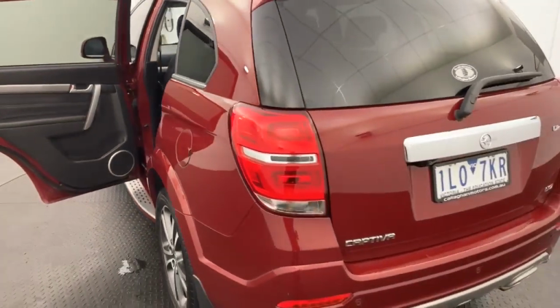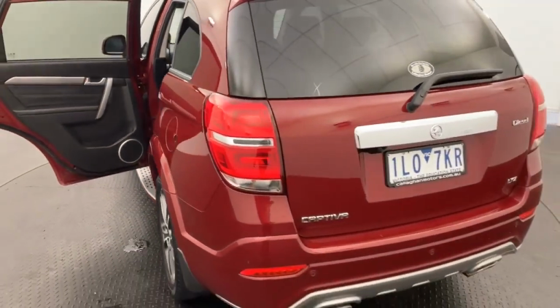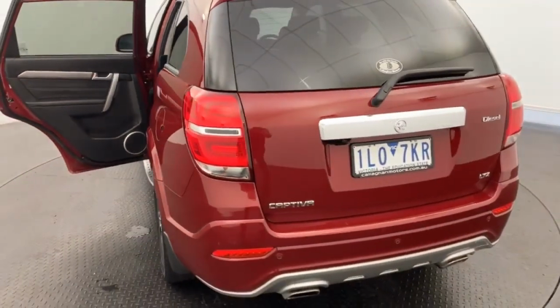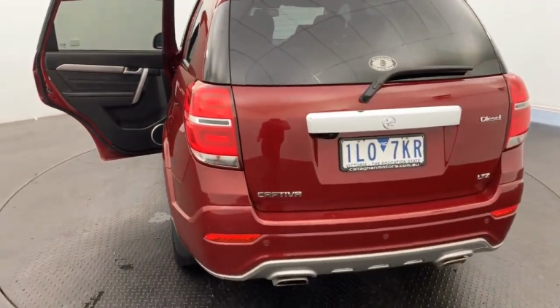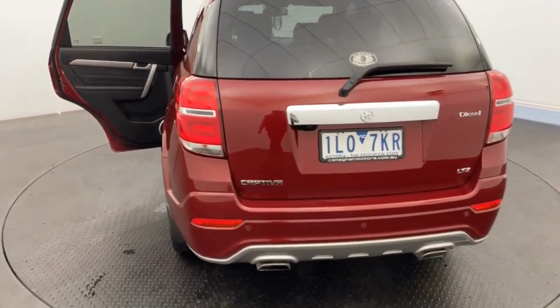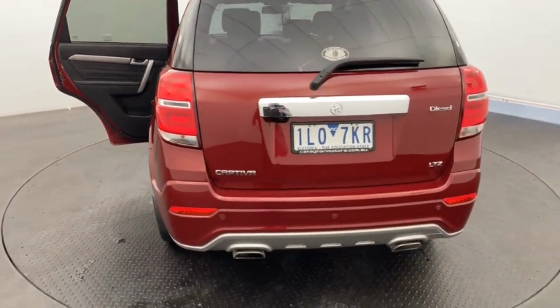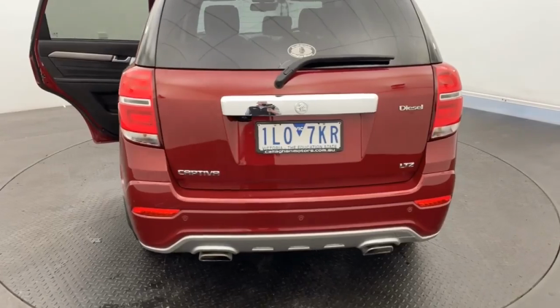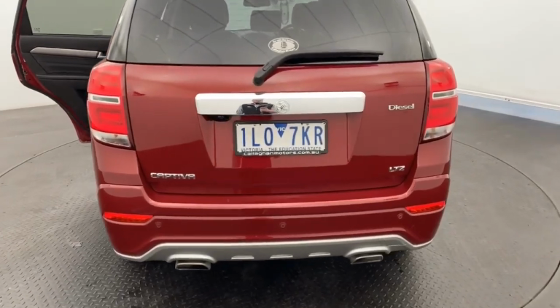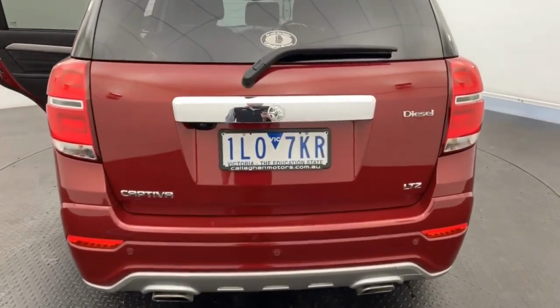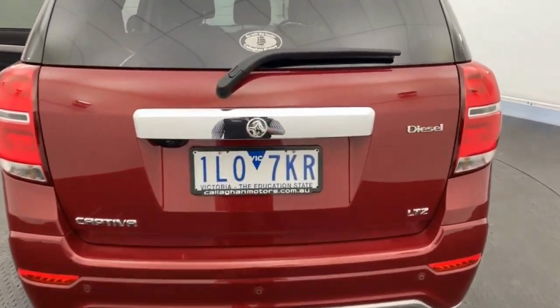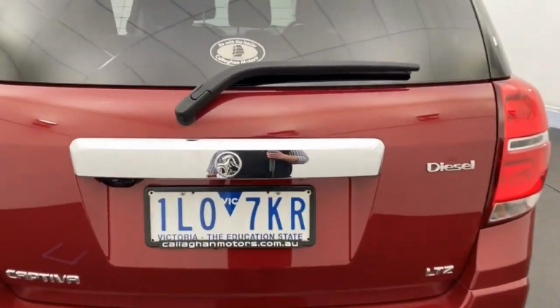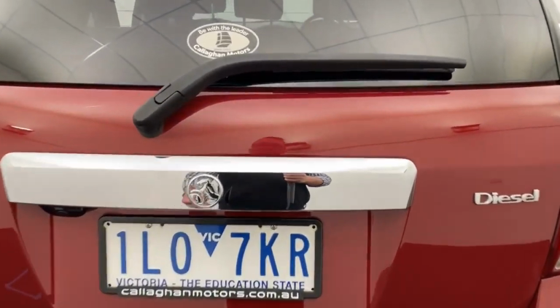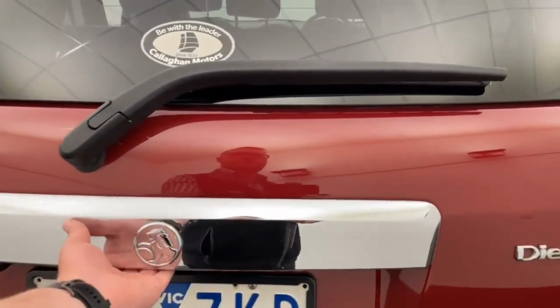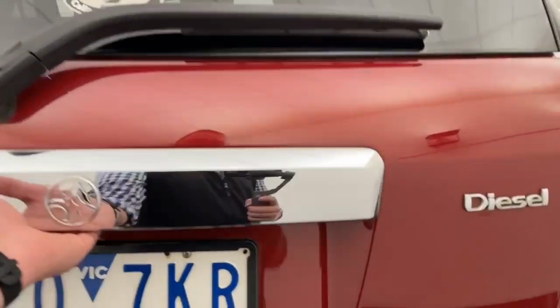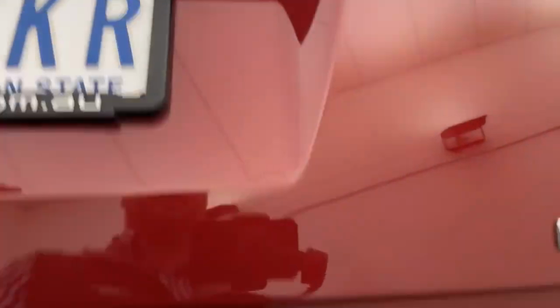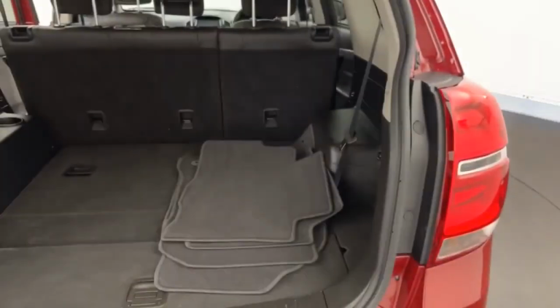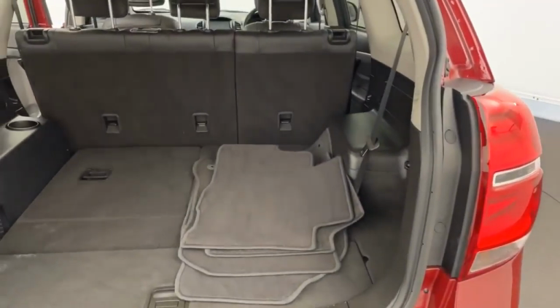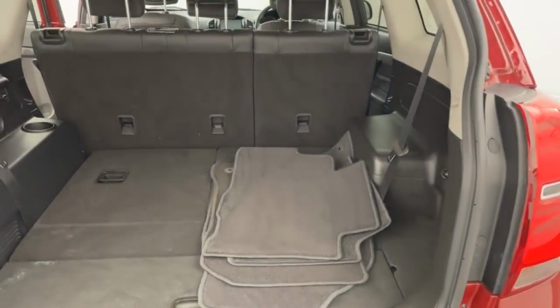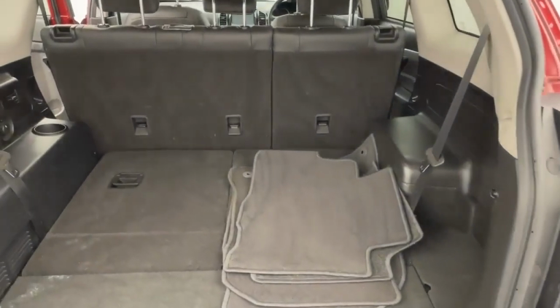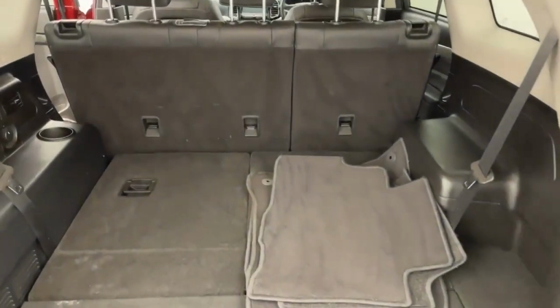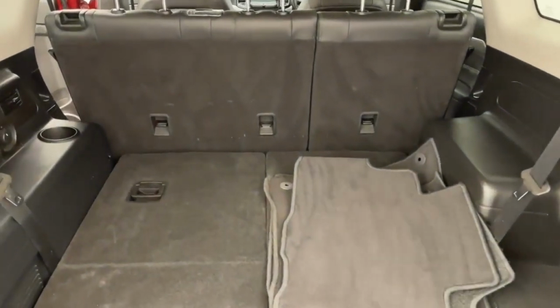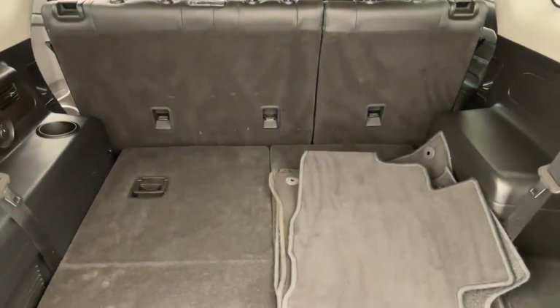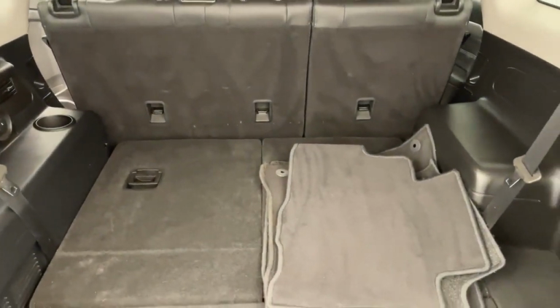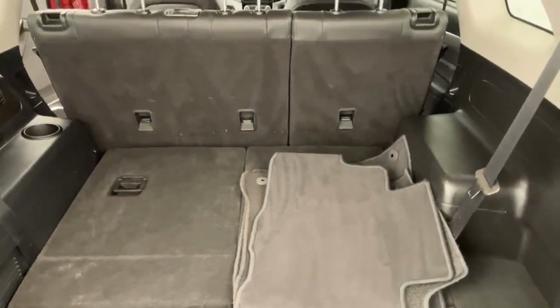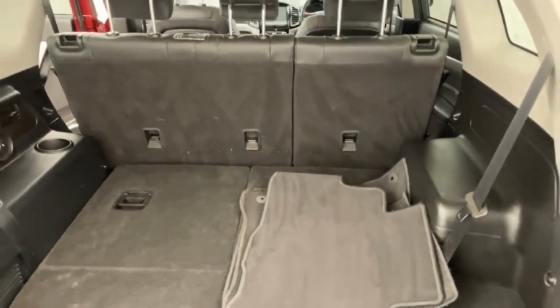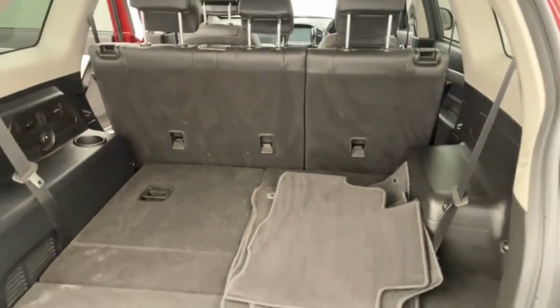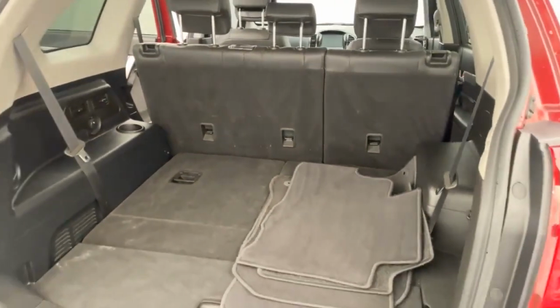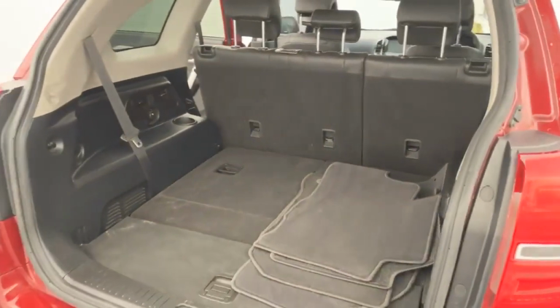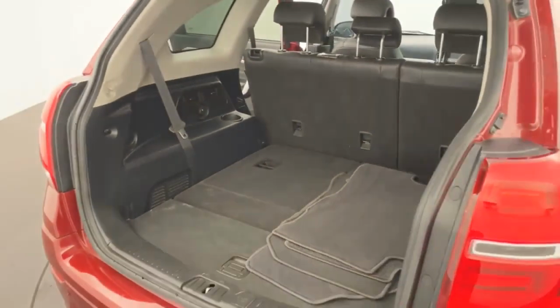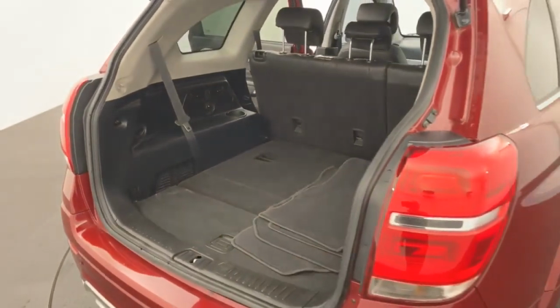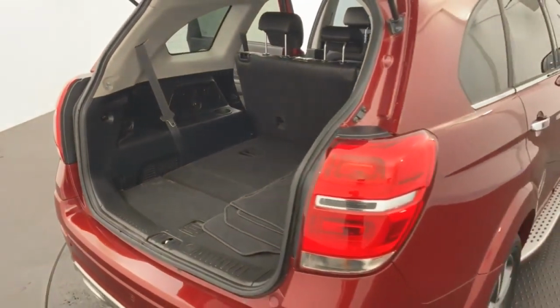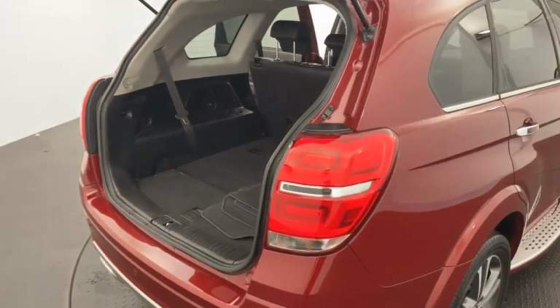At the rear, a reversing camera and sensors are fitted, making it nice and easy to manoeuvre. There are your two seats tucked below, and you've also got three child anchorage points for the whole family.